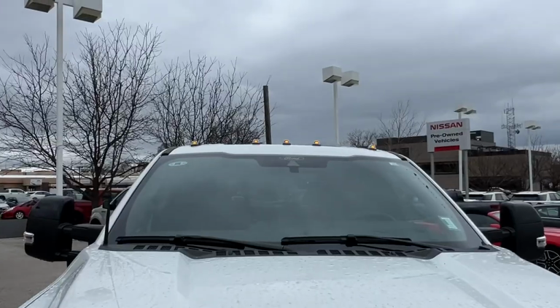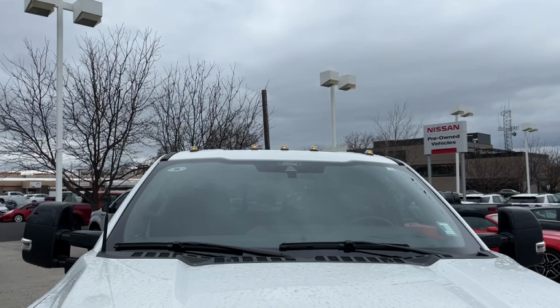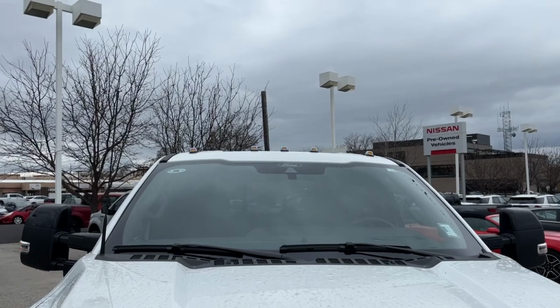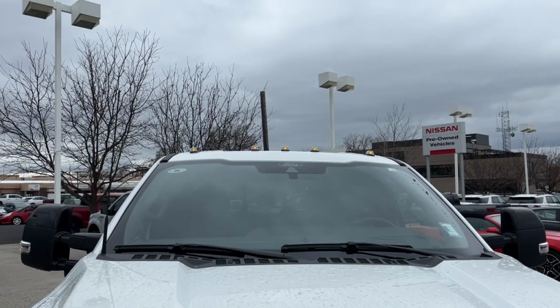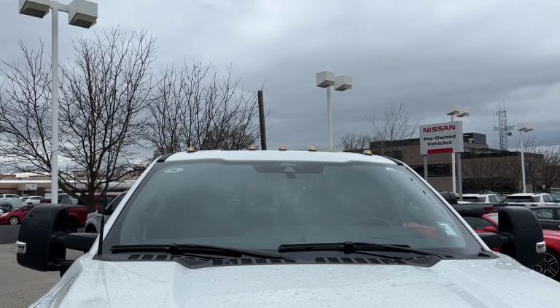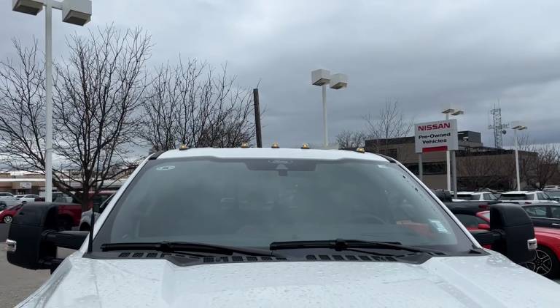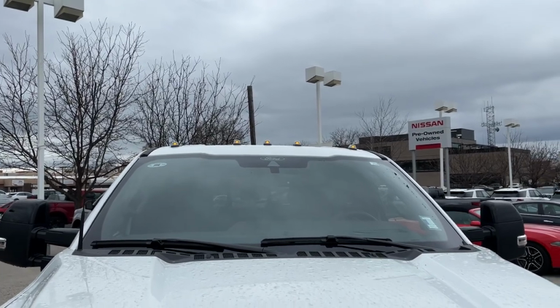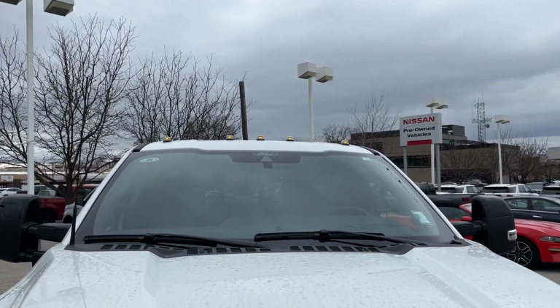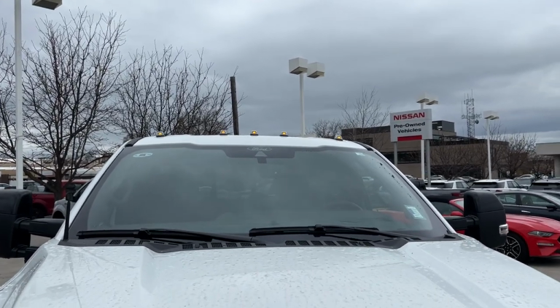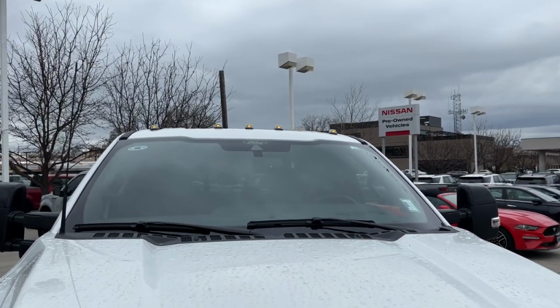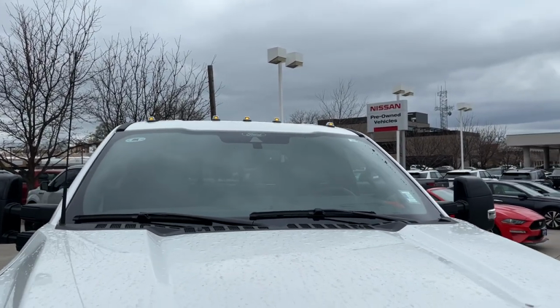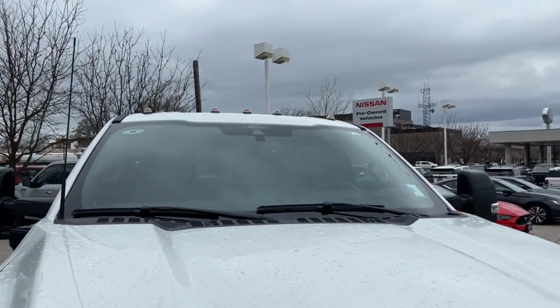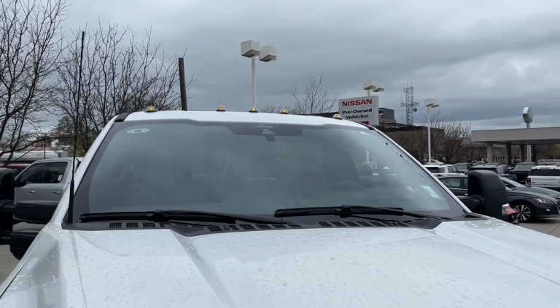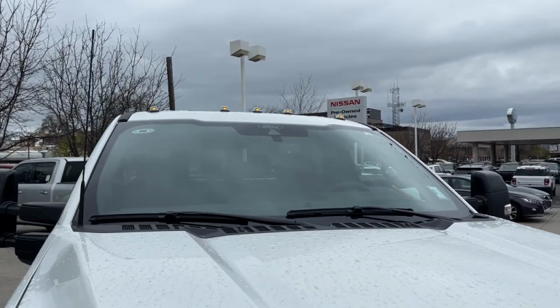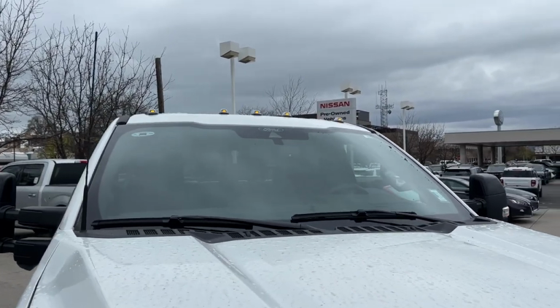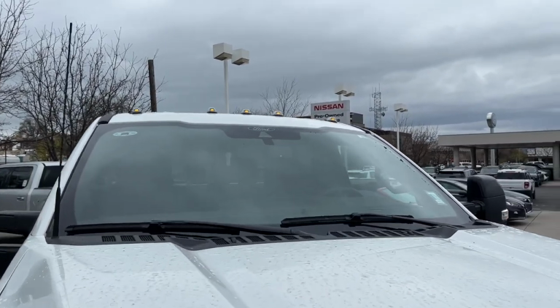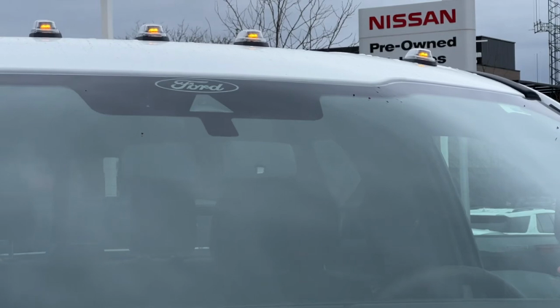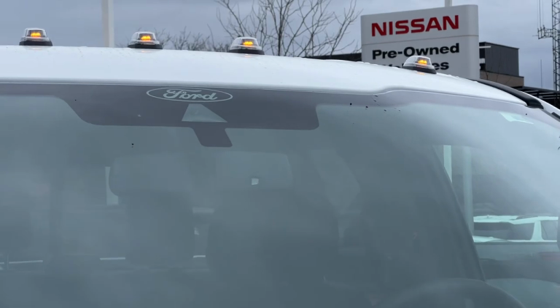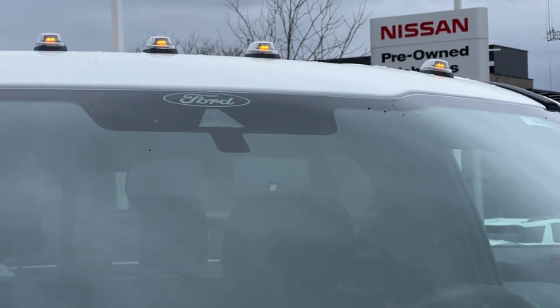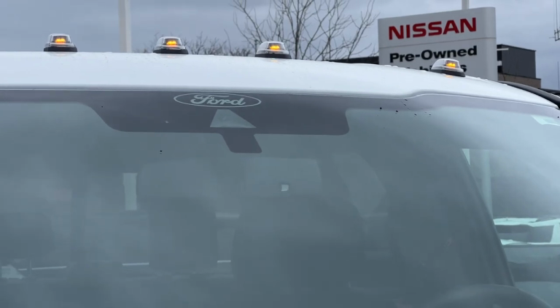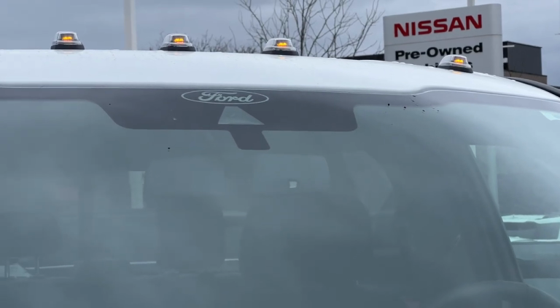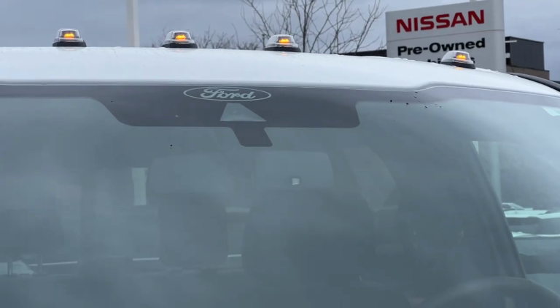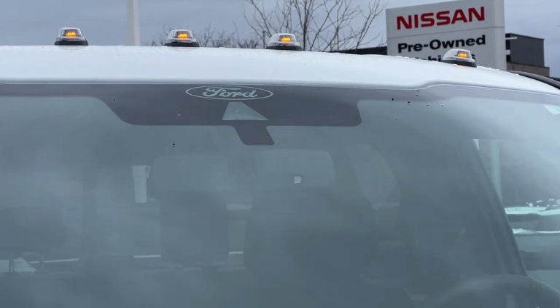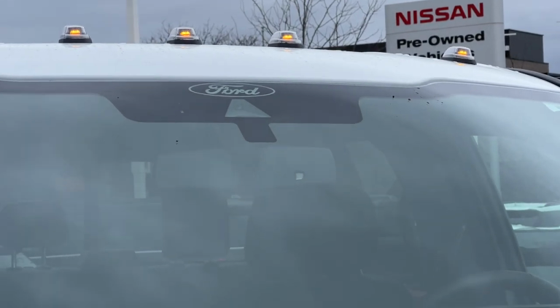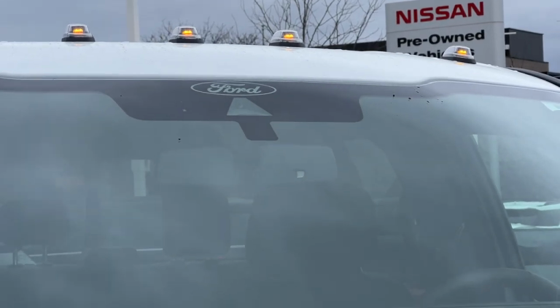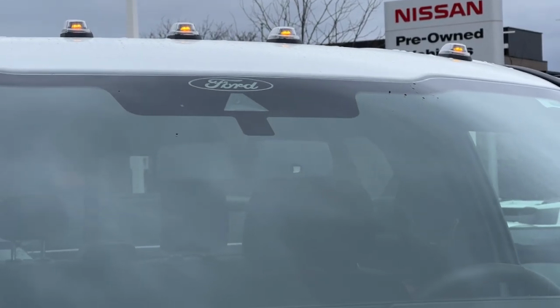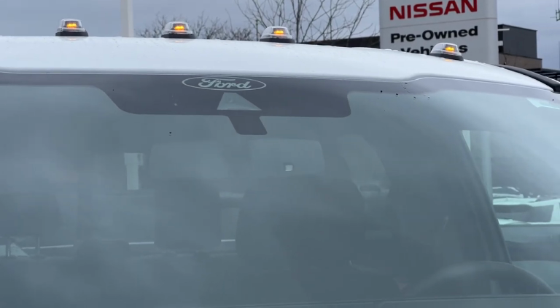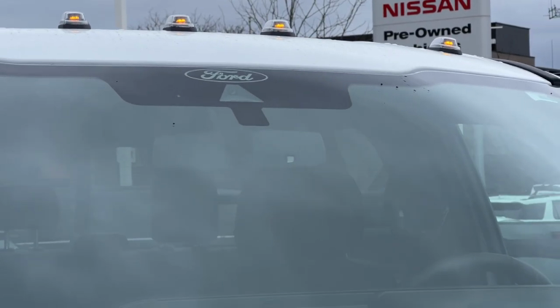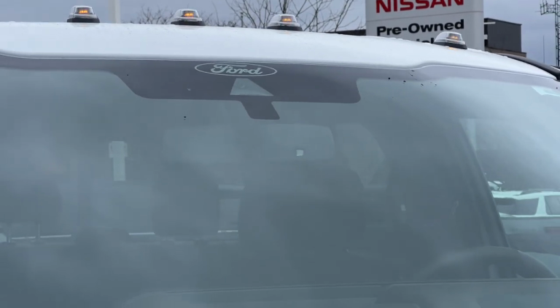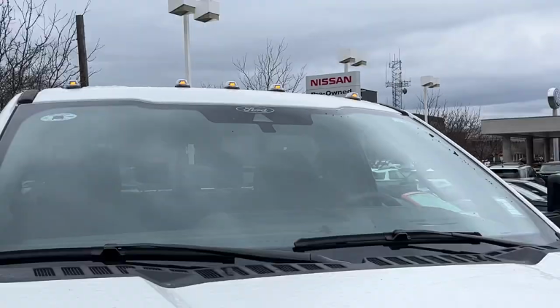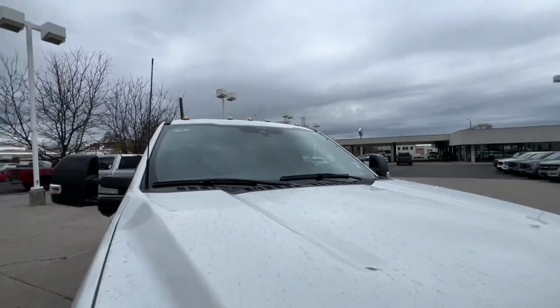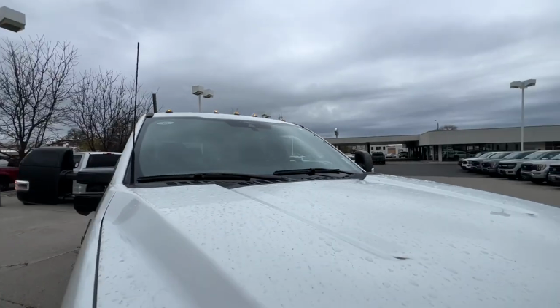Up on top you've got the trucker marker lights — those are stock. Underneath you can see the Ford symbol and the camera right there, which has a lot of cool safety features that we'll talk about once we get inside the vehicle.